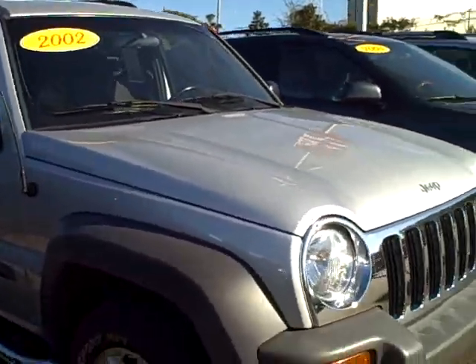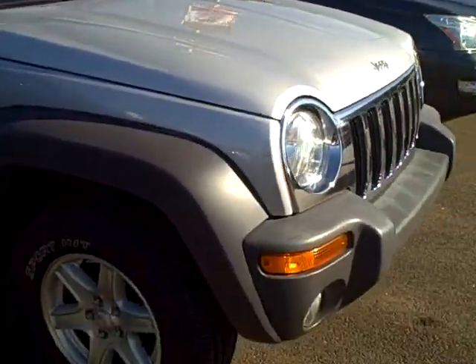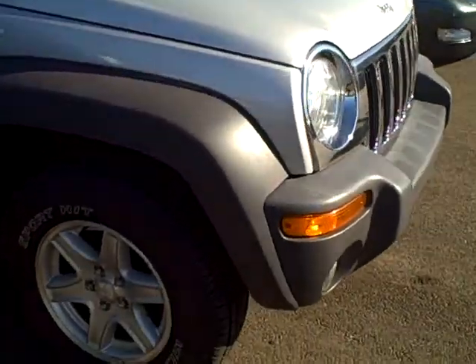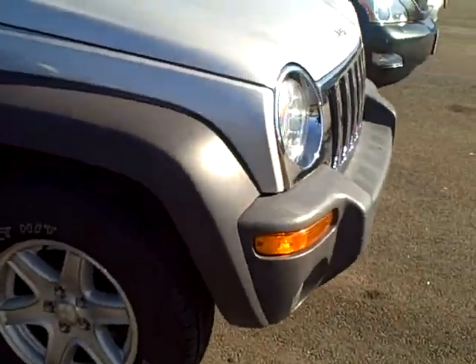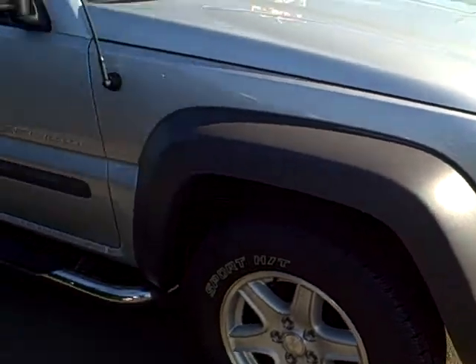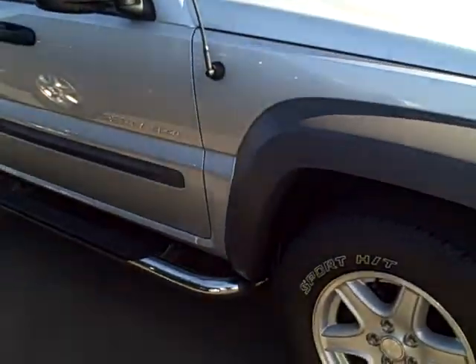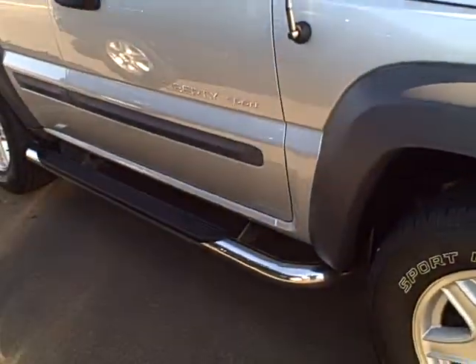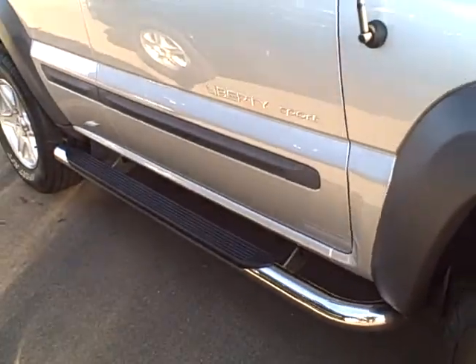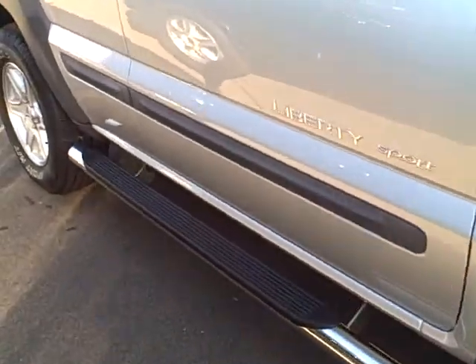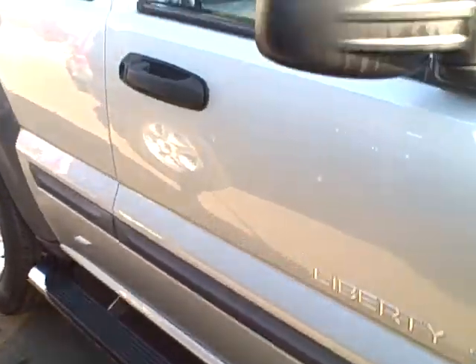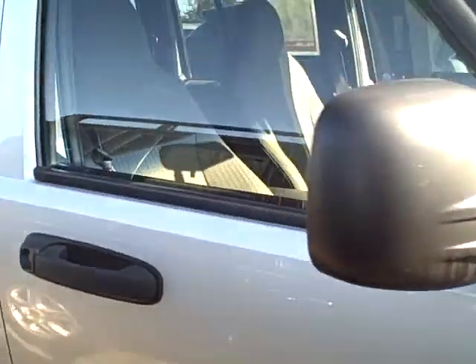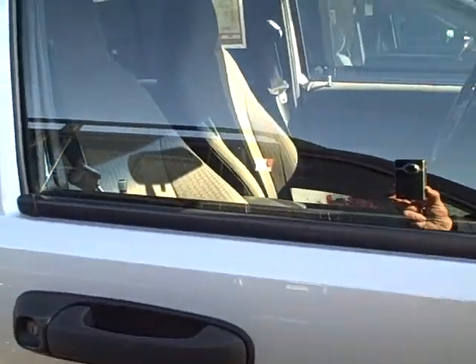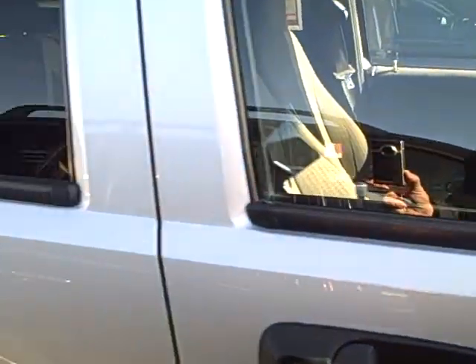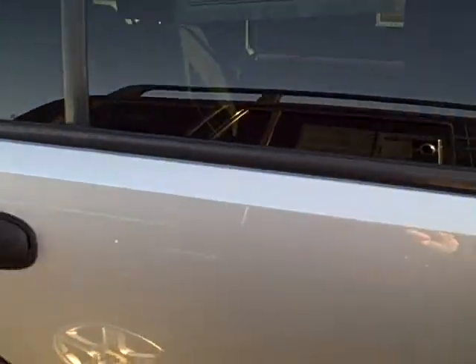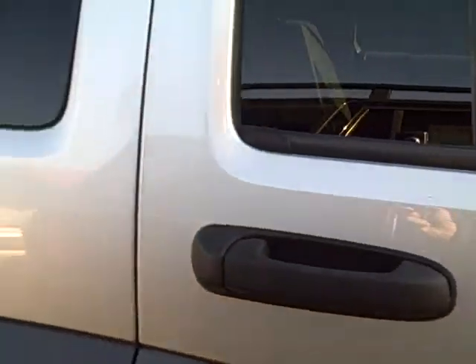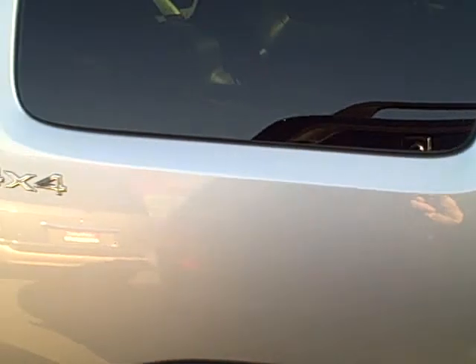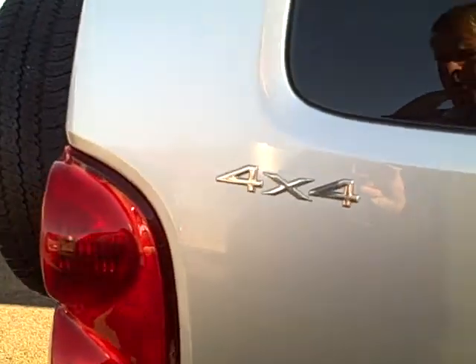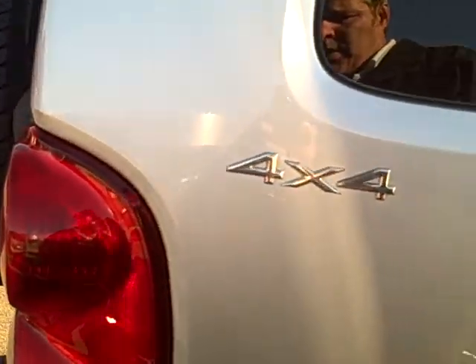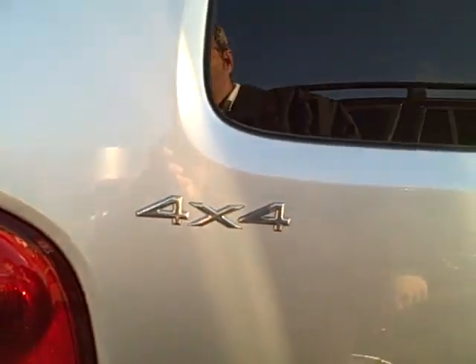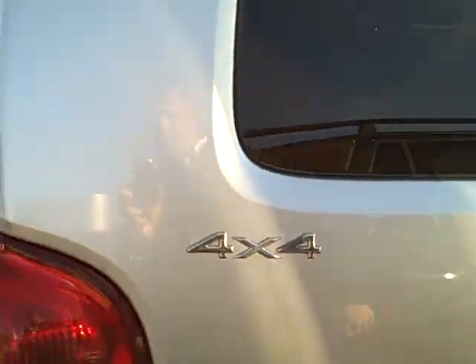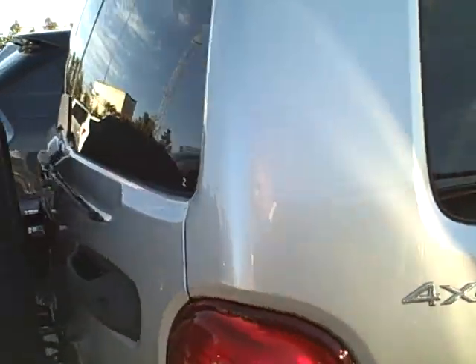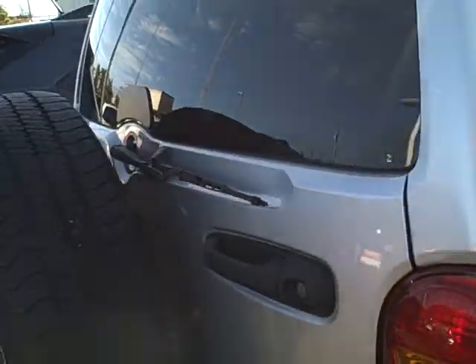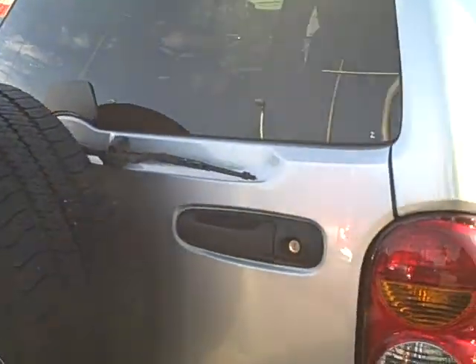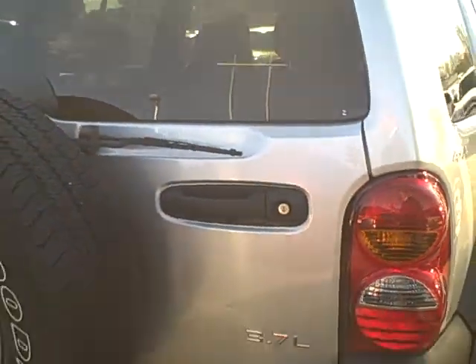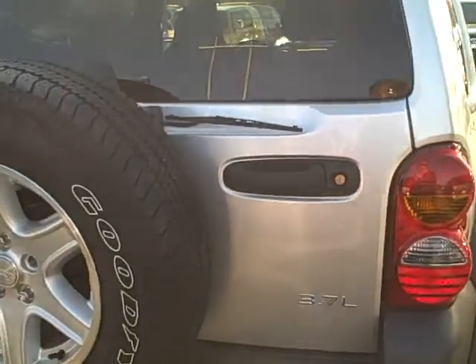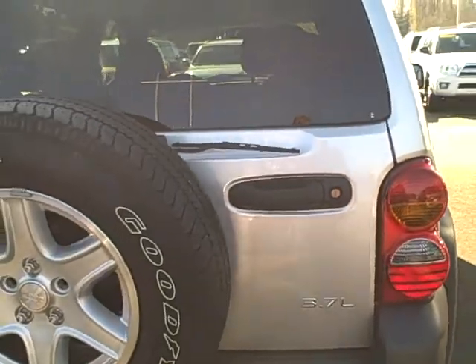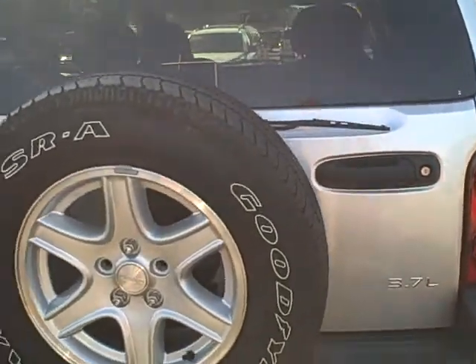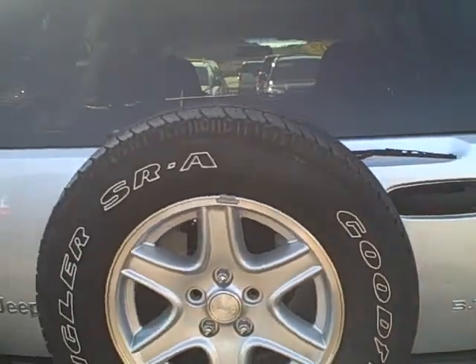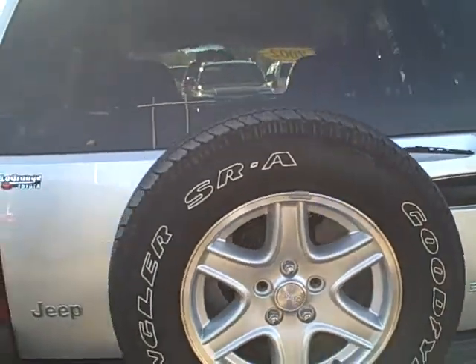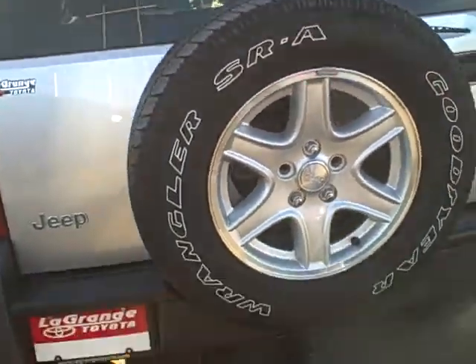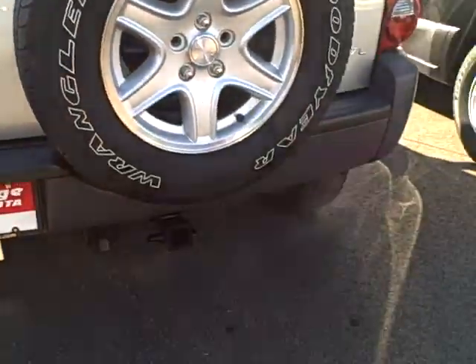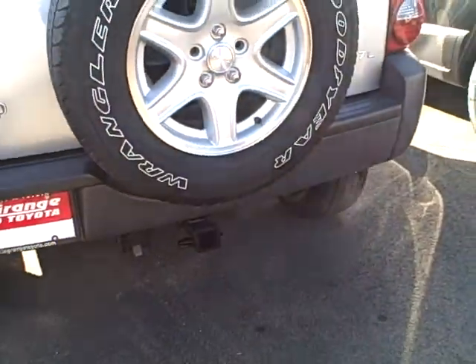It's got nice alloy wheels and step tubes. It's a Liberty Sport, and as you can see it is a 4x4. It's in great condition and has a tow package.